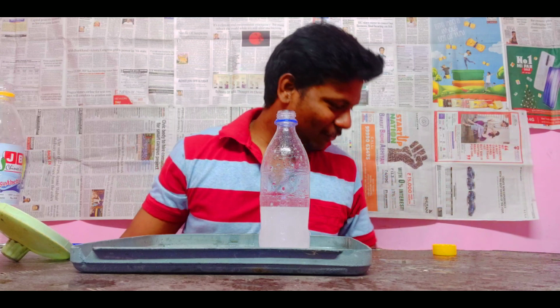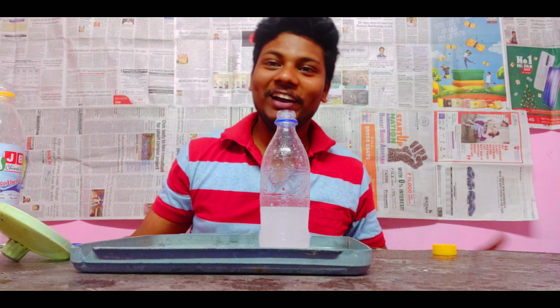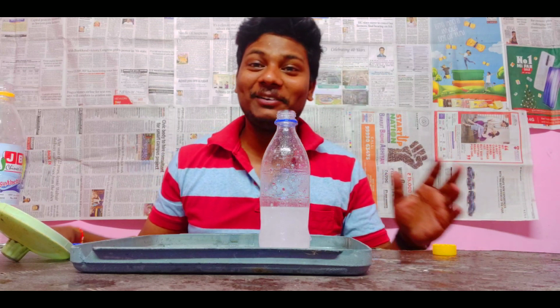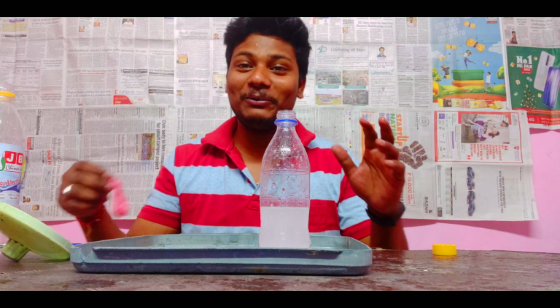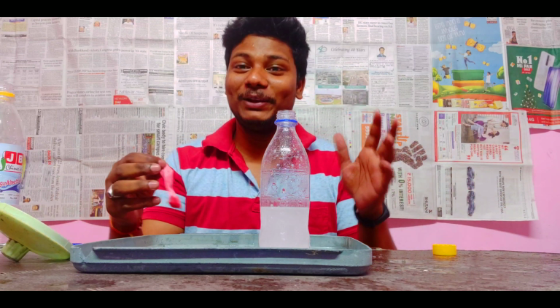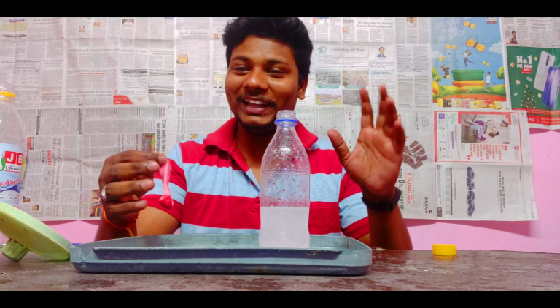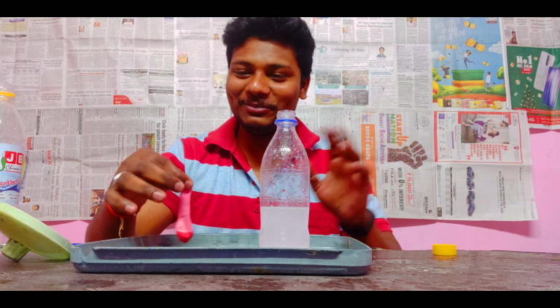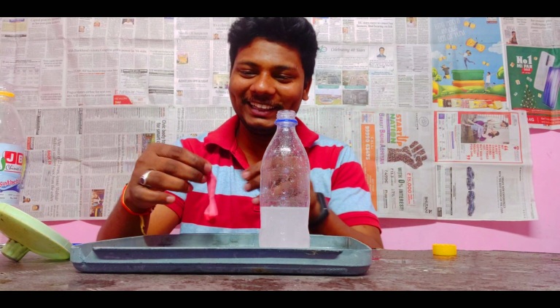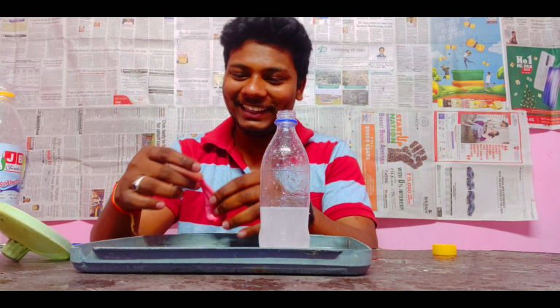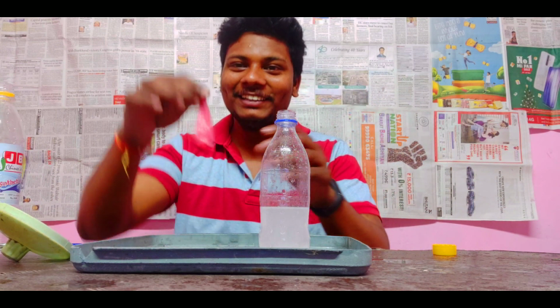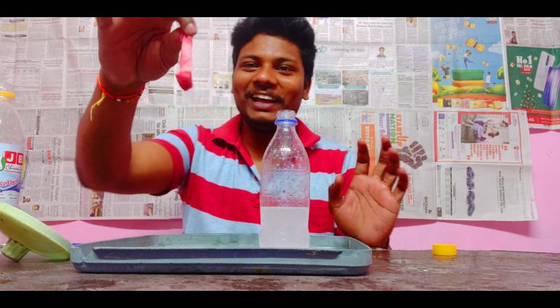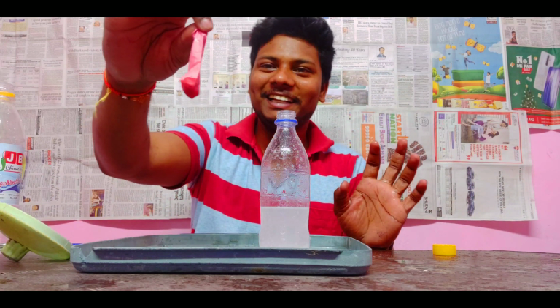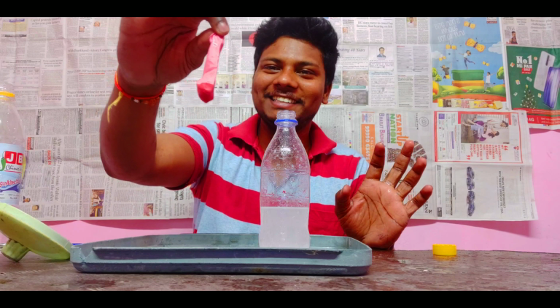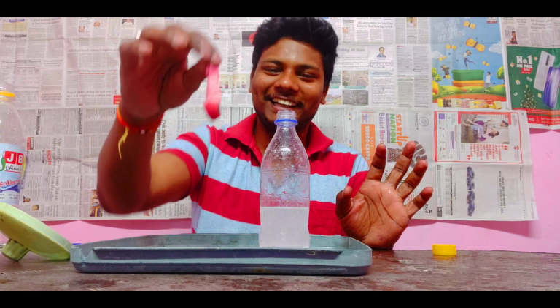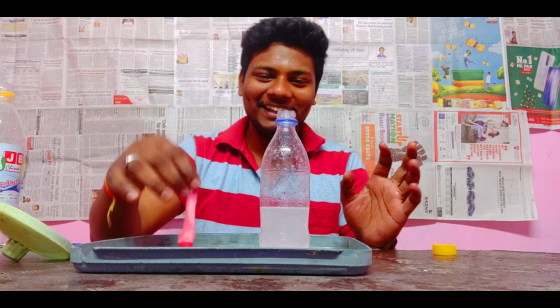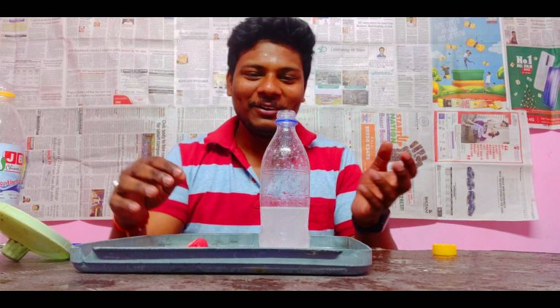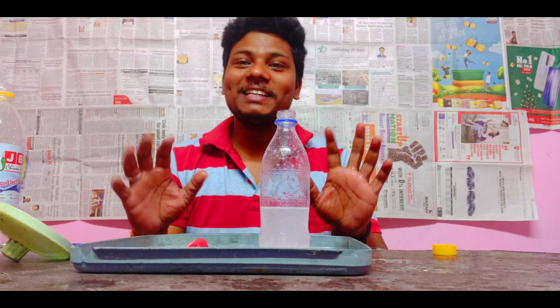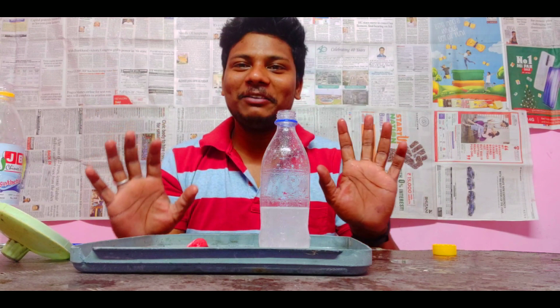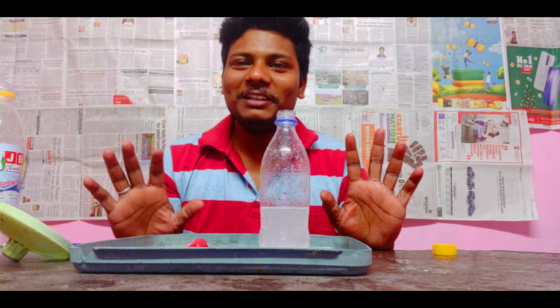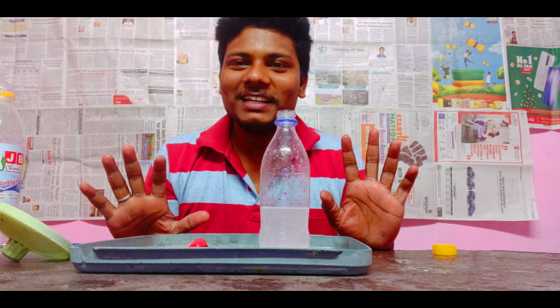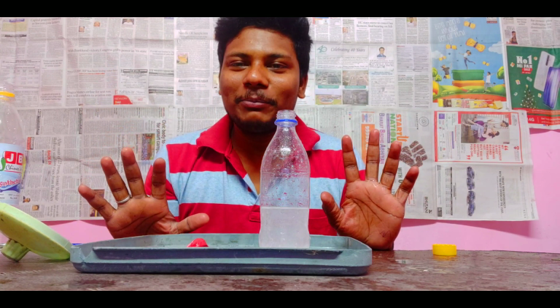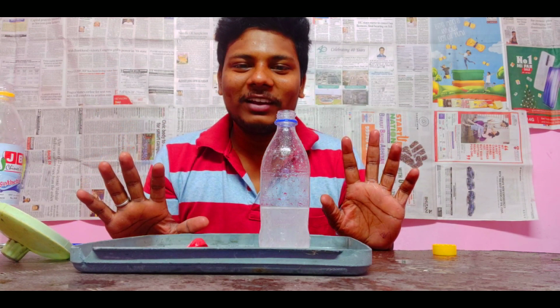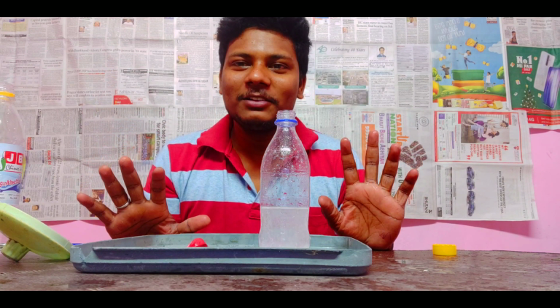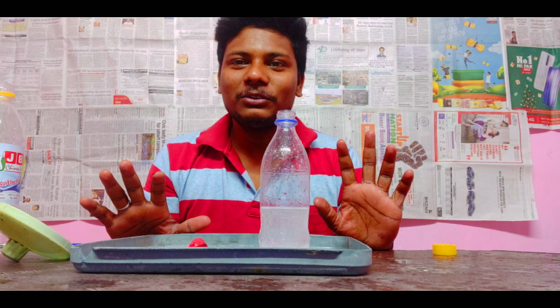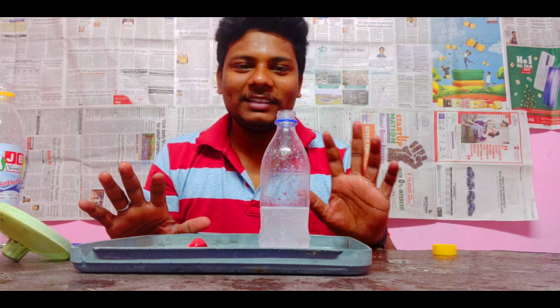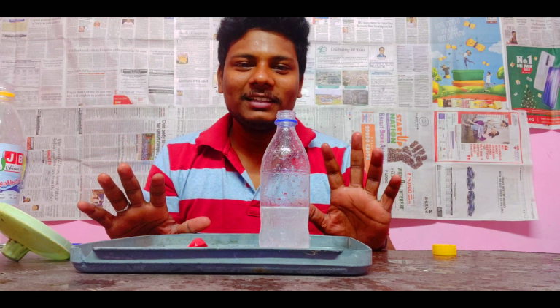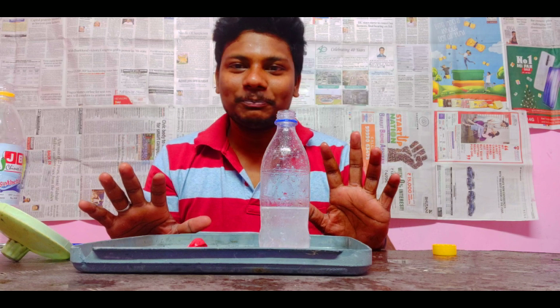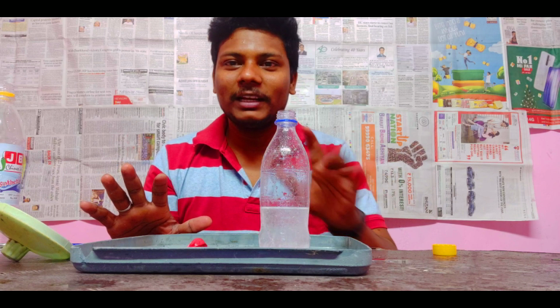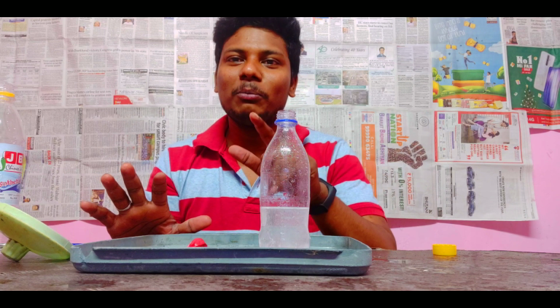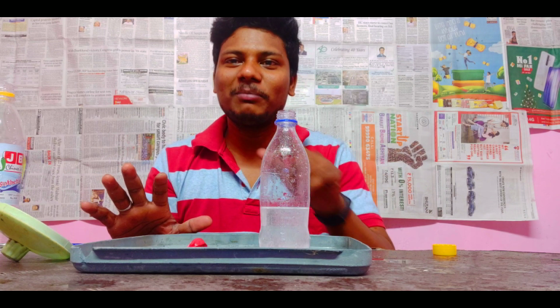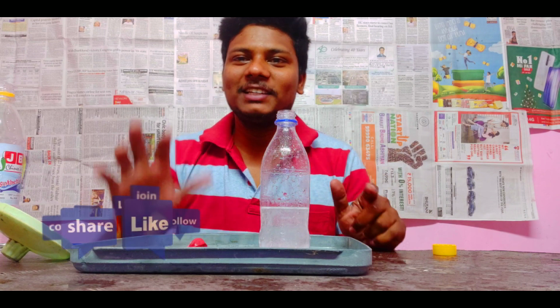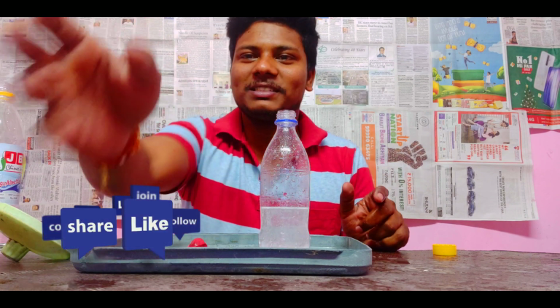You can see this — it's like a balloon. You can see this. Pressure equipe. So you can see this. I'm going to show you this in slow motion.